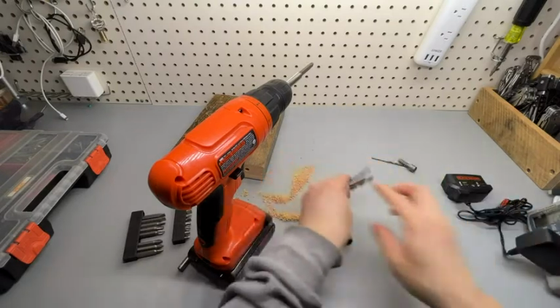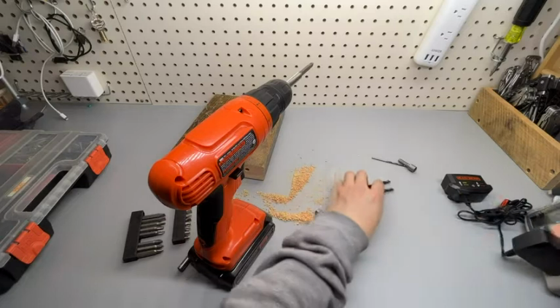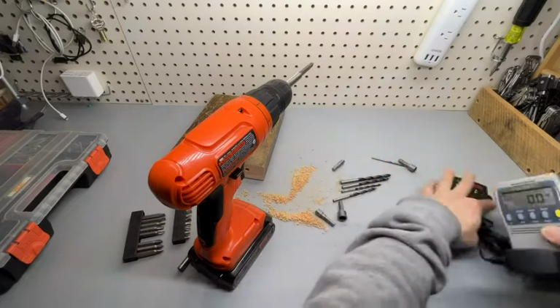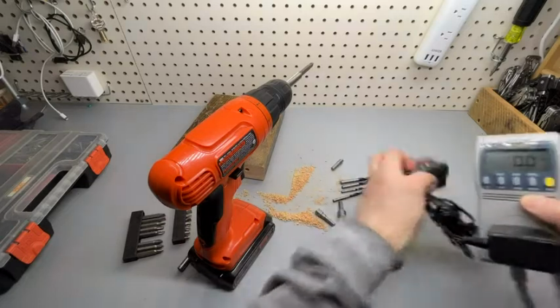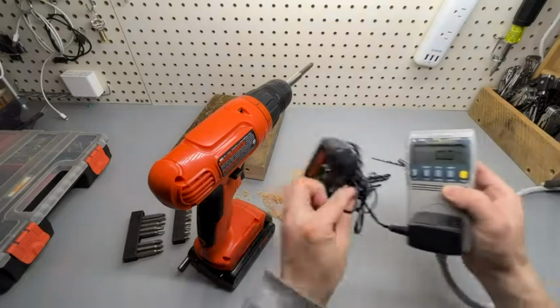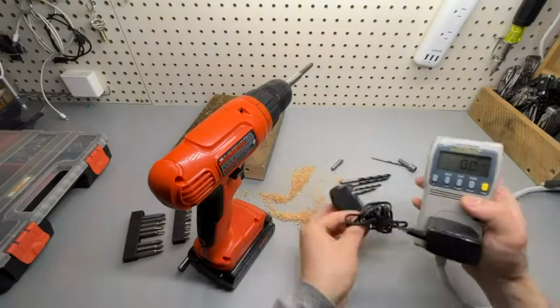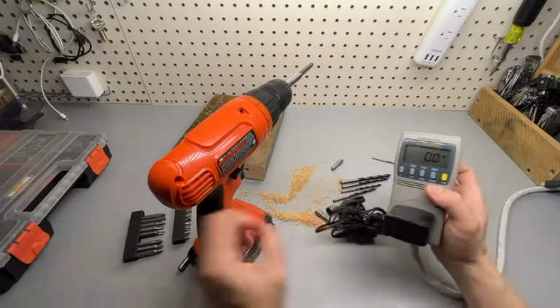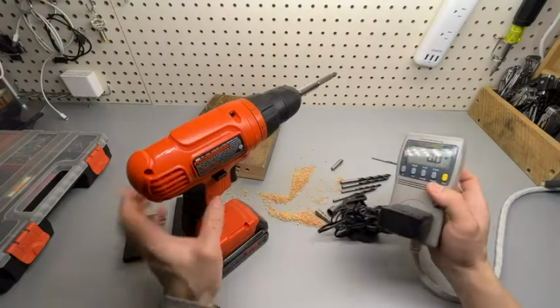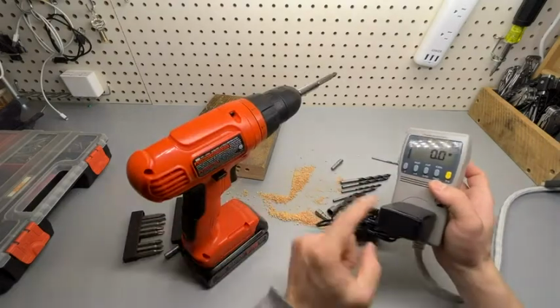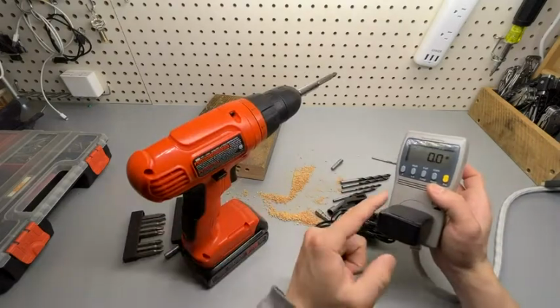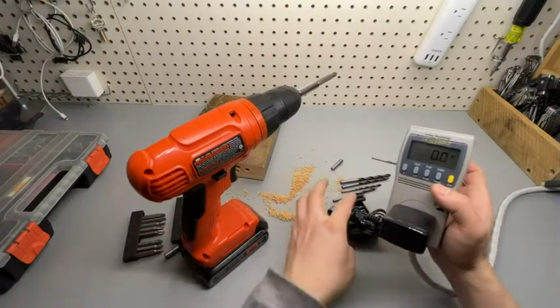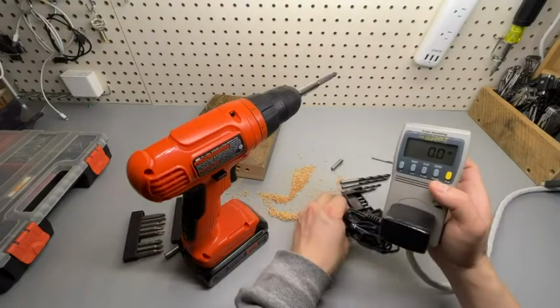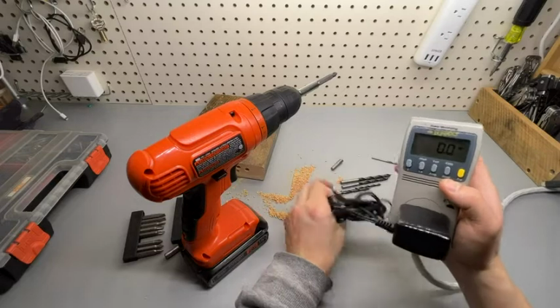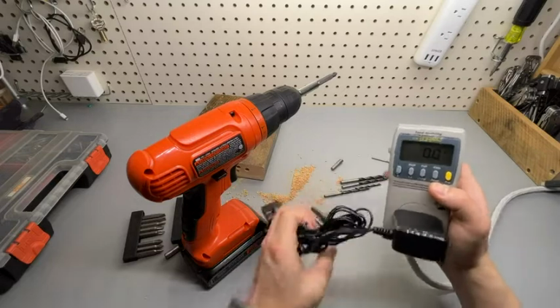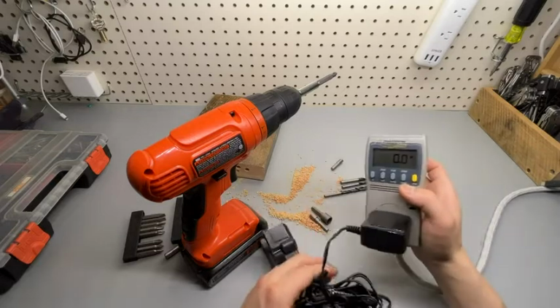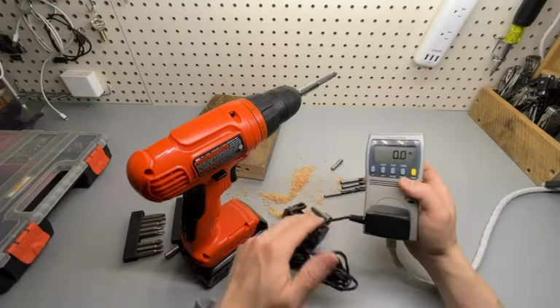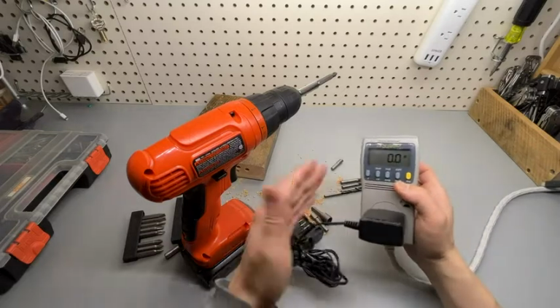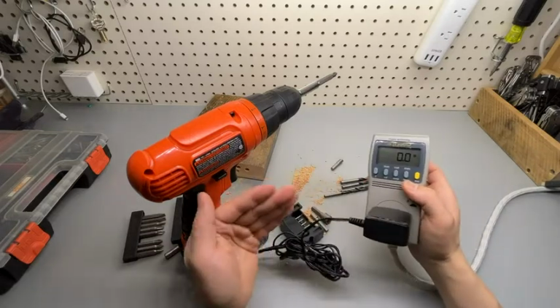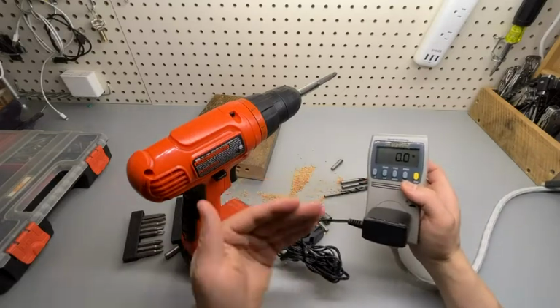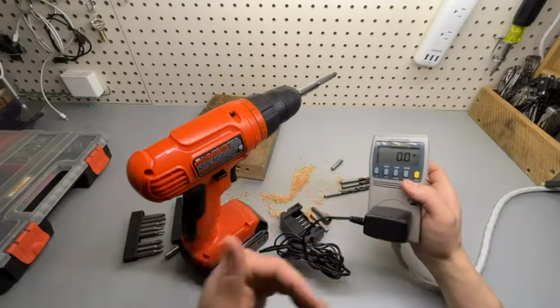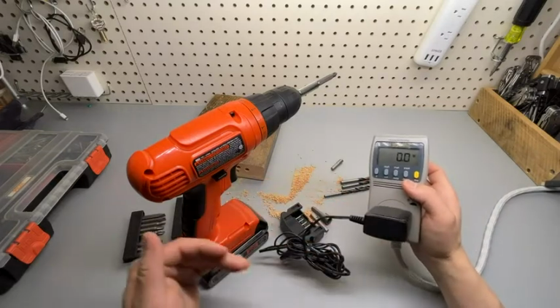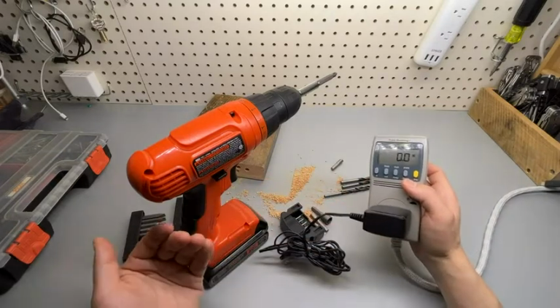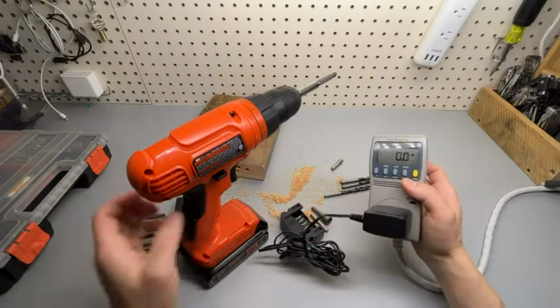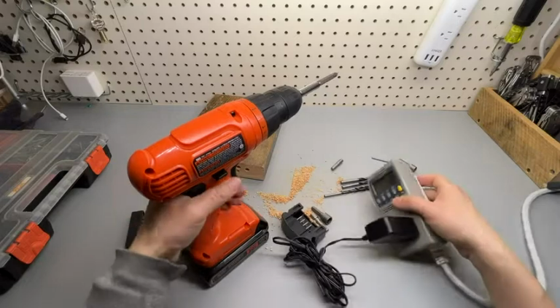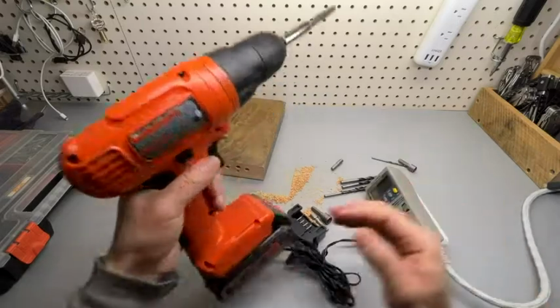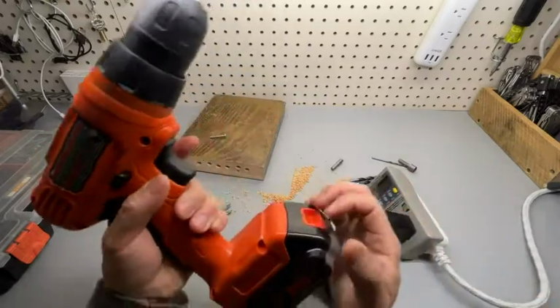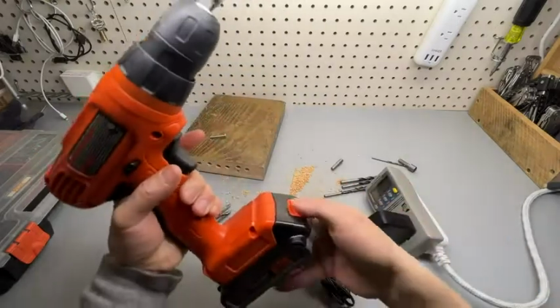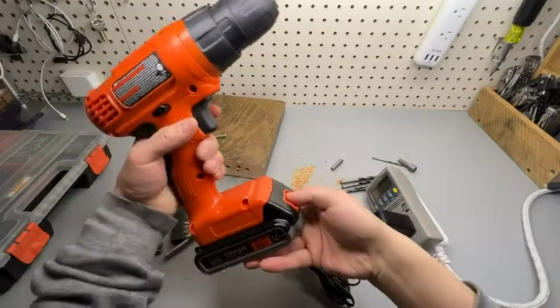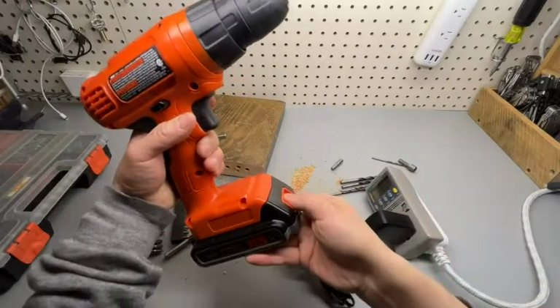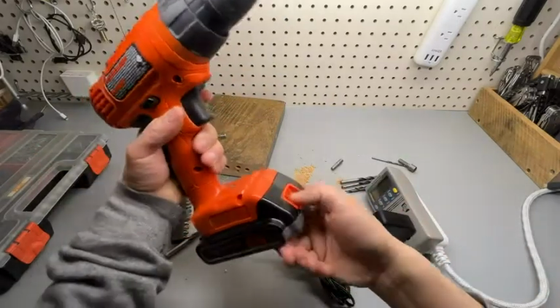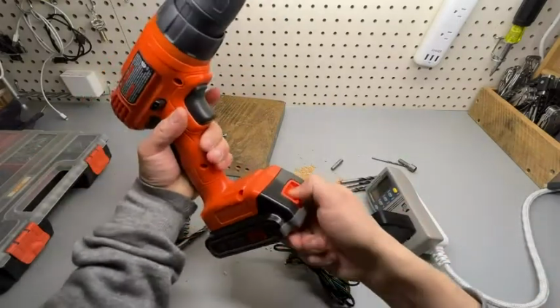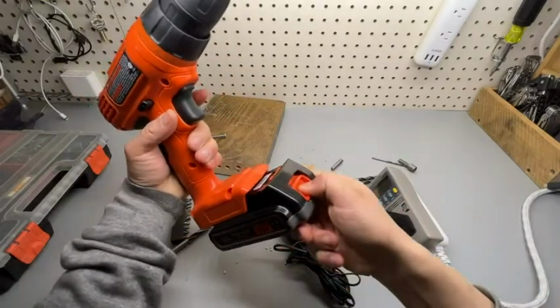About the charger — when connected it is not consuming any electricity, so it is okay to have it plugged in always without having to worry about power consumption.